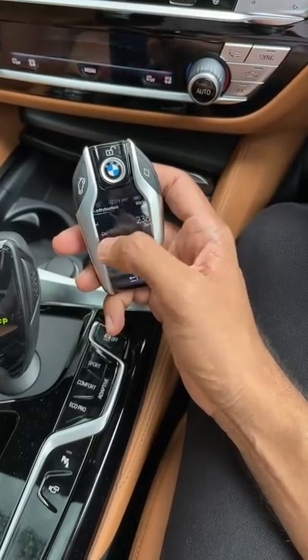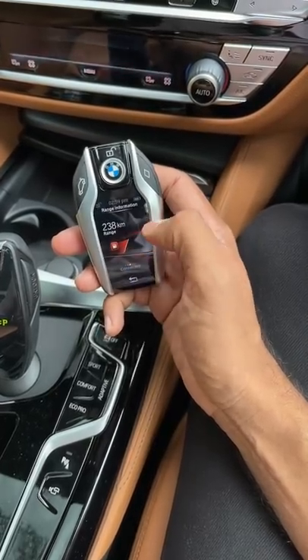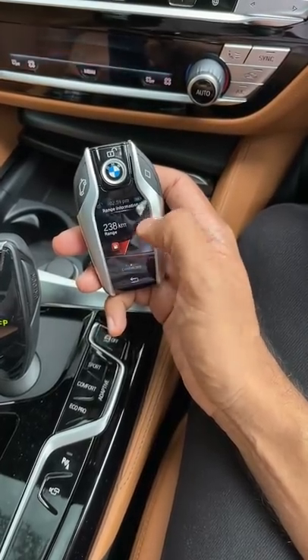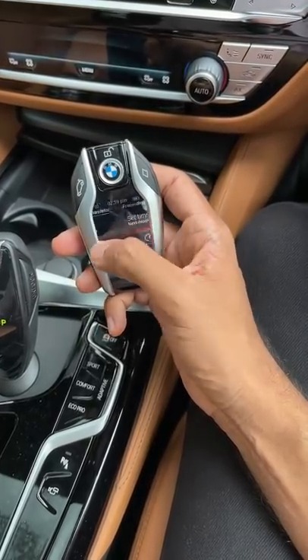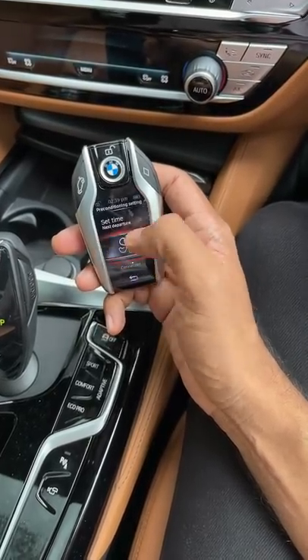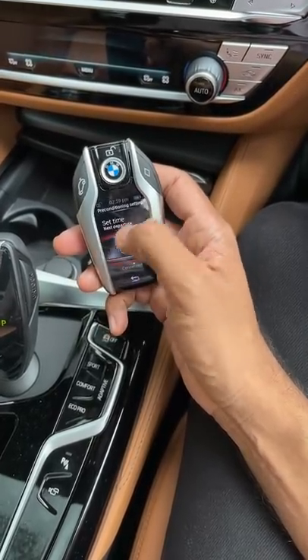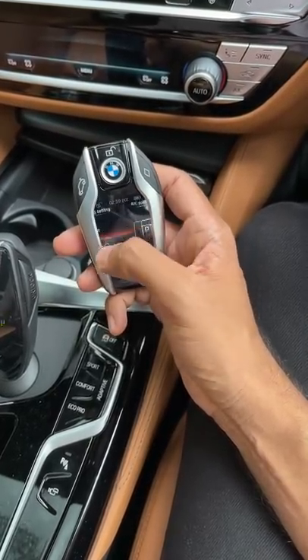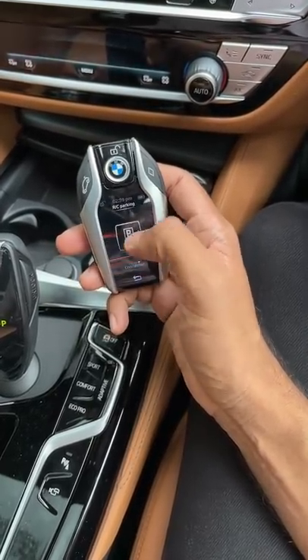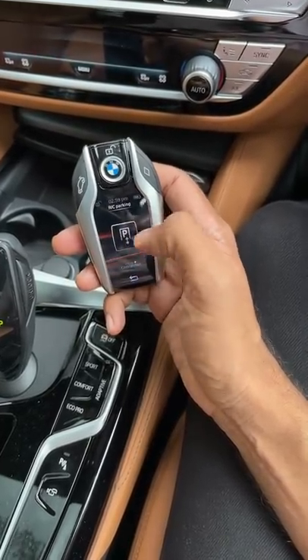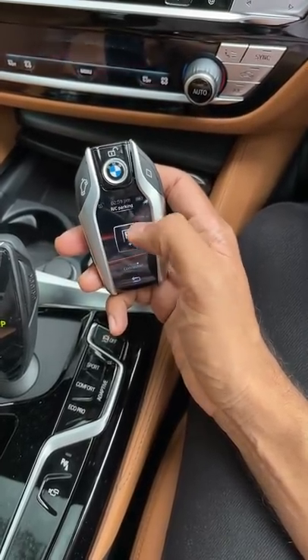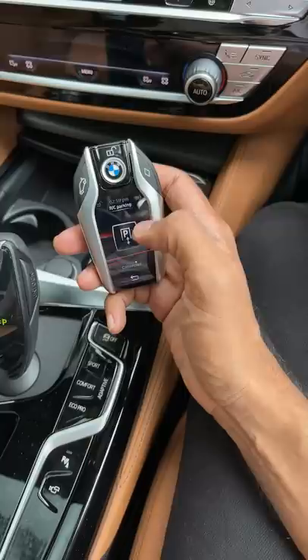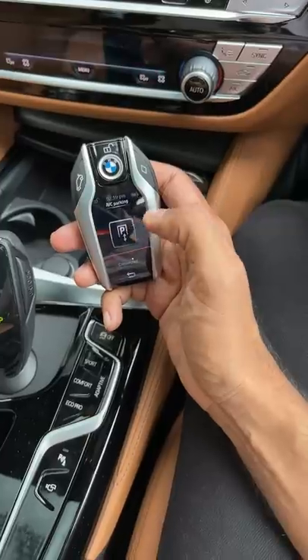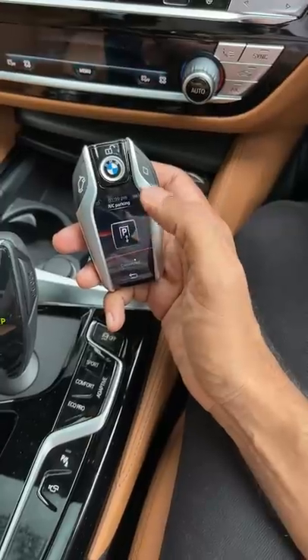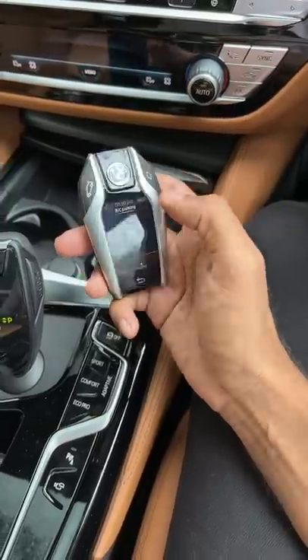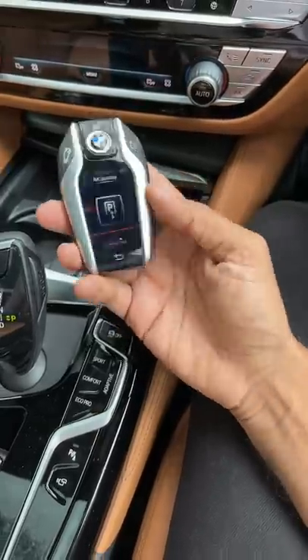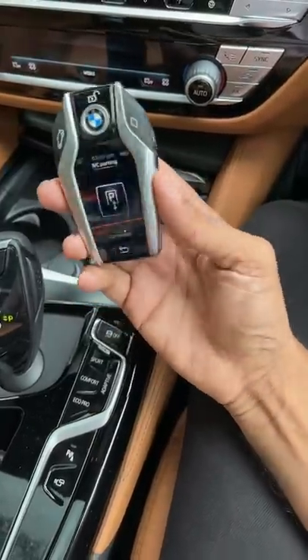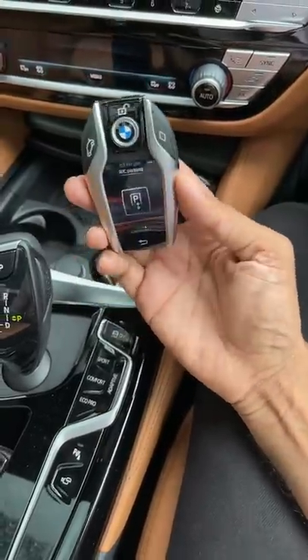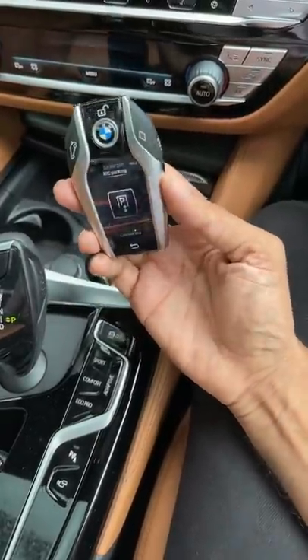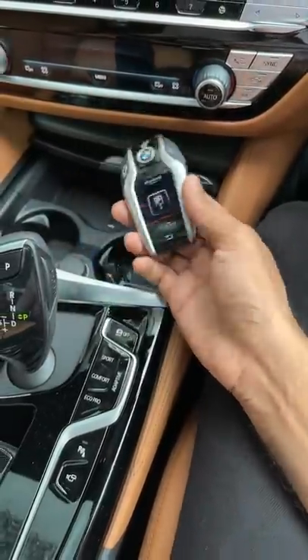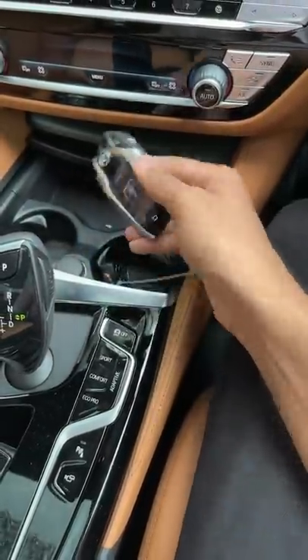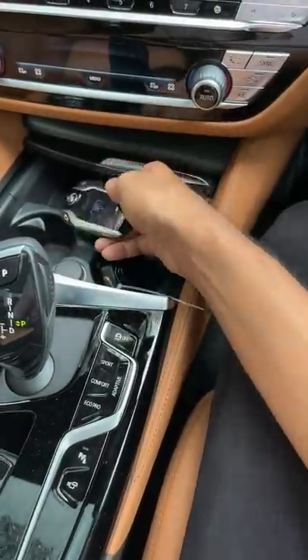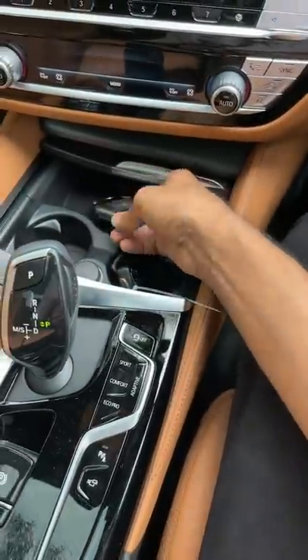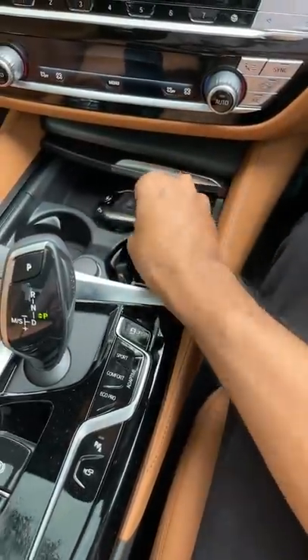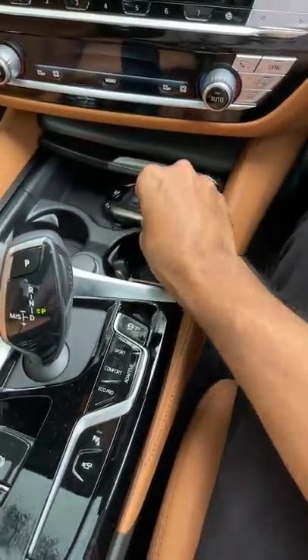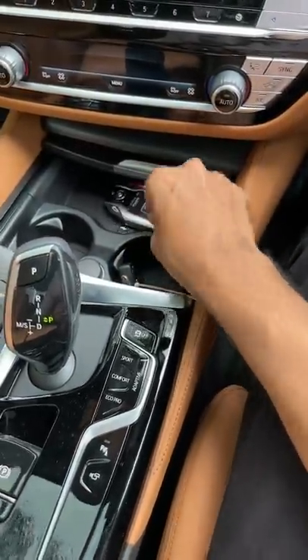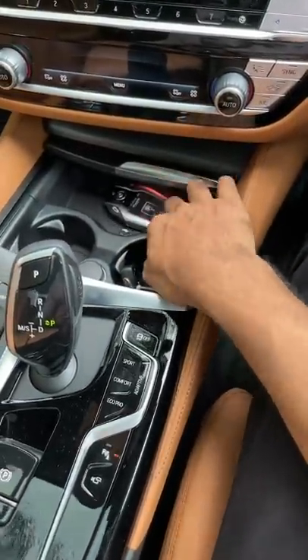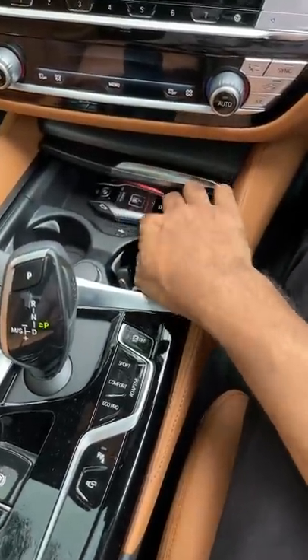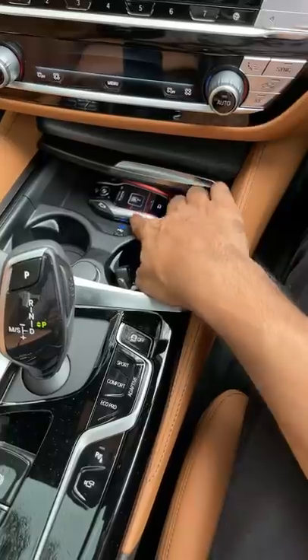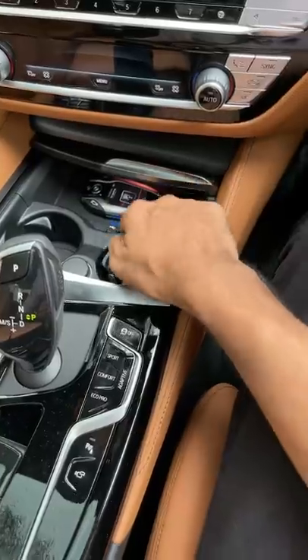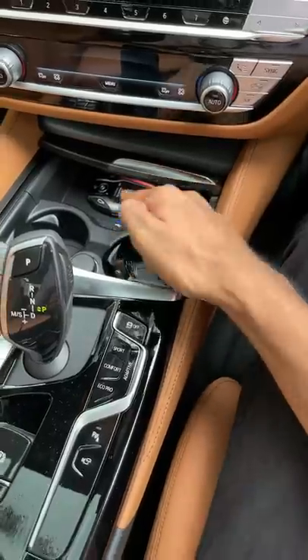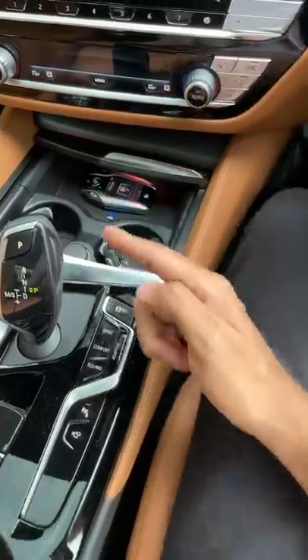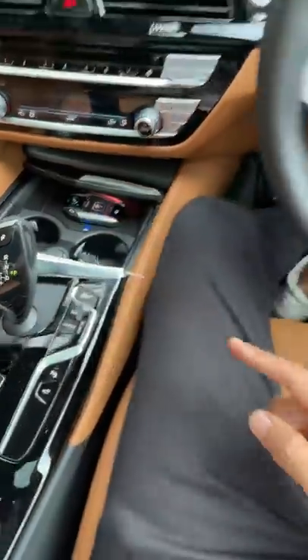It's also got something known as remote park, which is fantabulous. It works fabulously well on this car — not as good as Tesla's, but still good enough. And then there's a wireless charging pad that you can charge it with if you so wish.